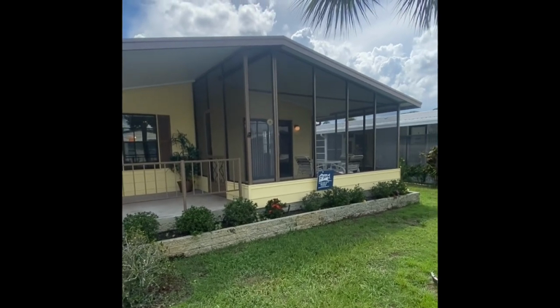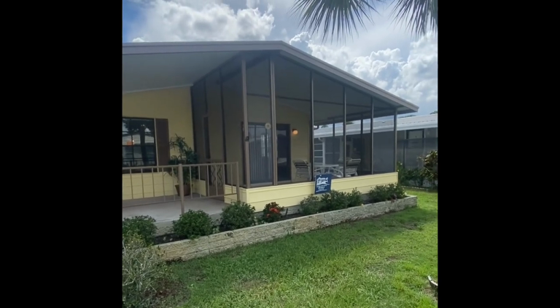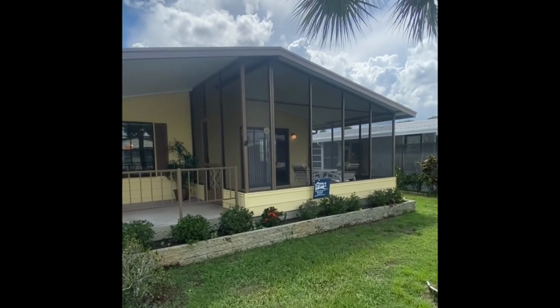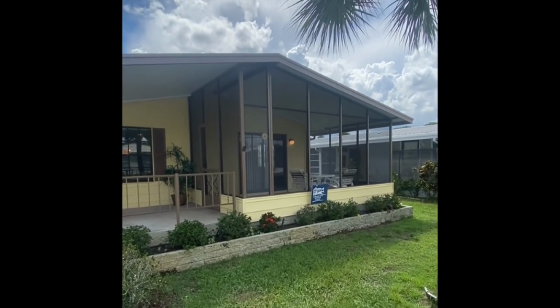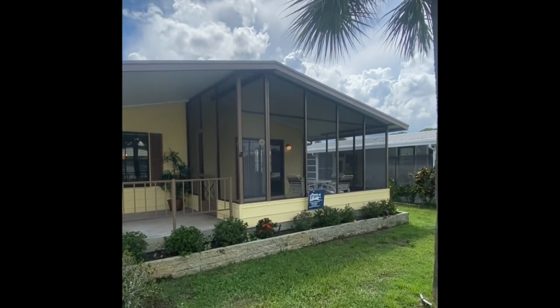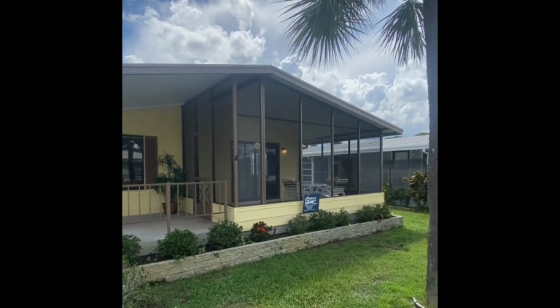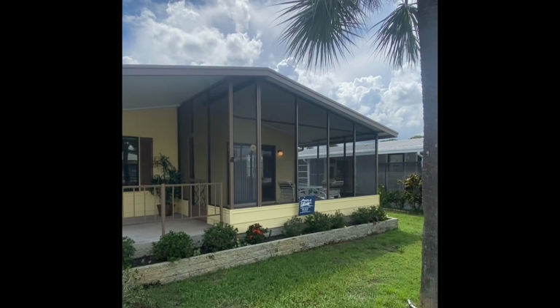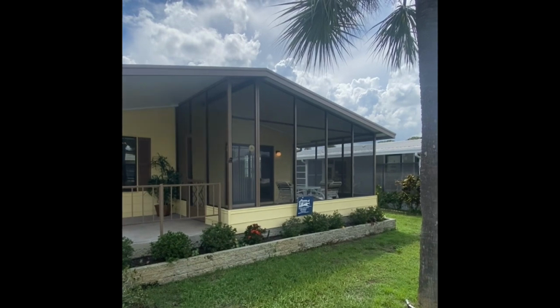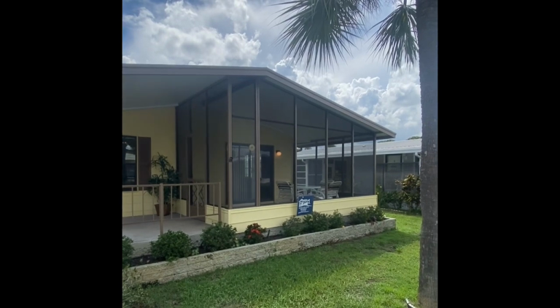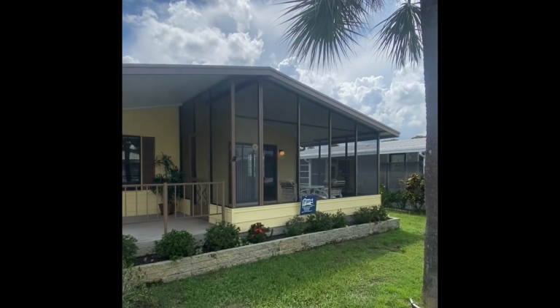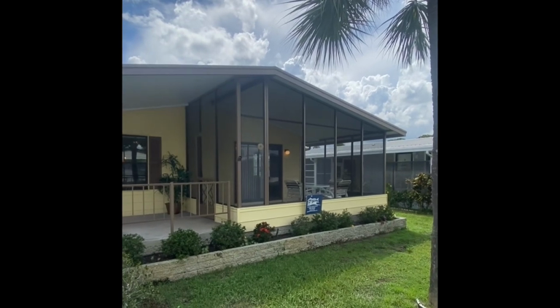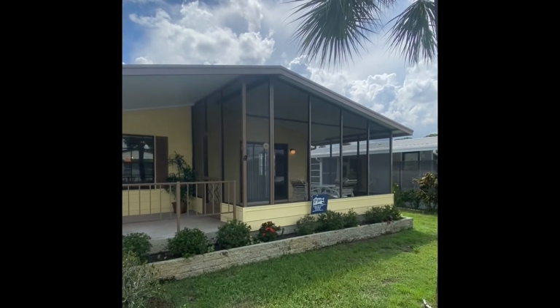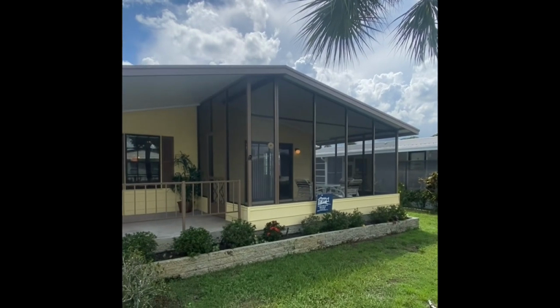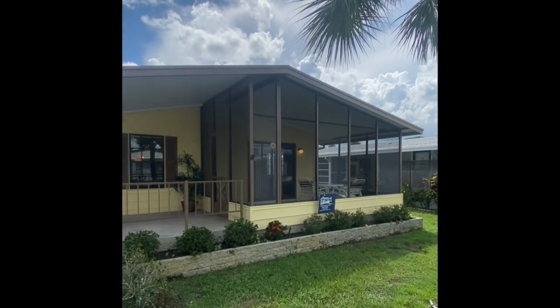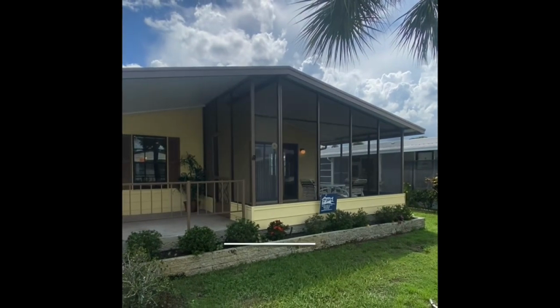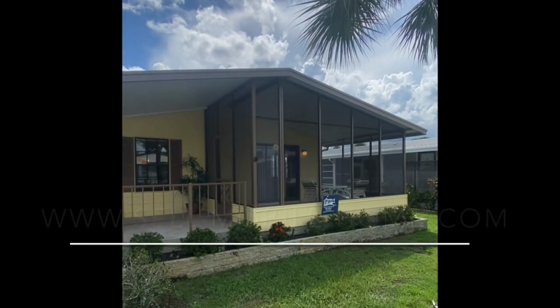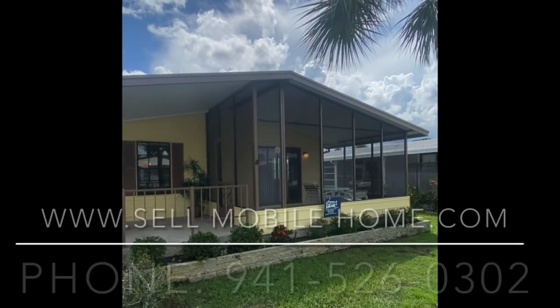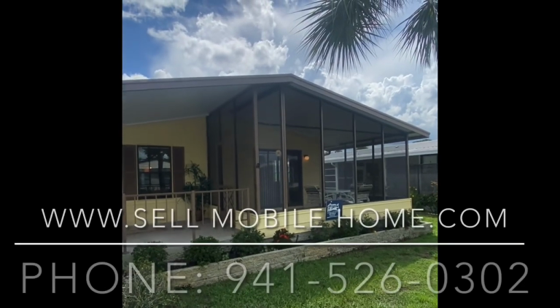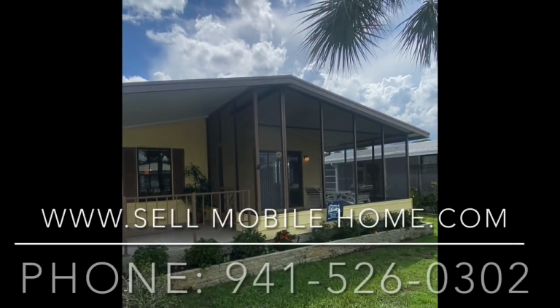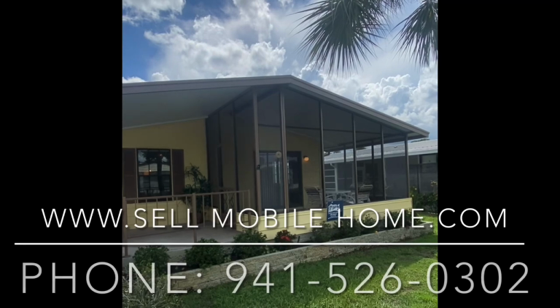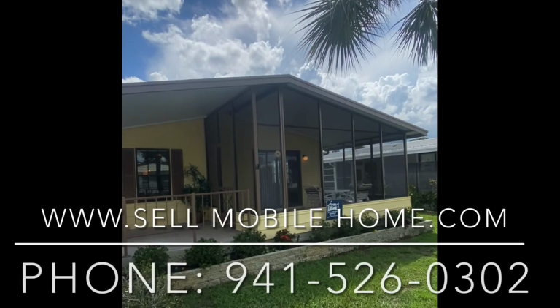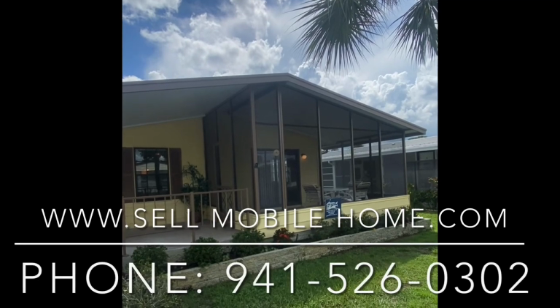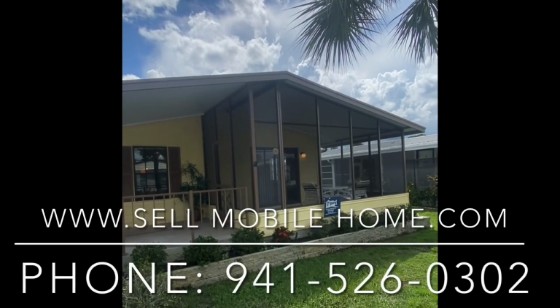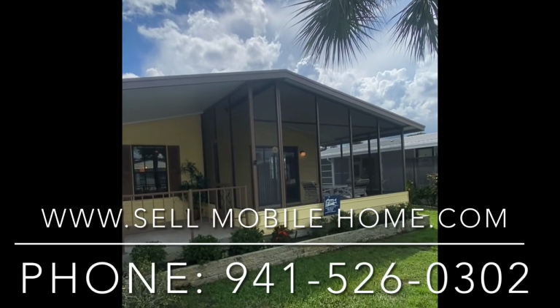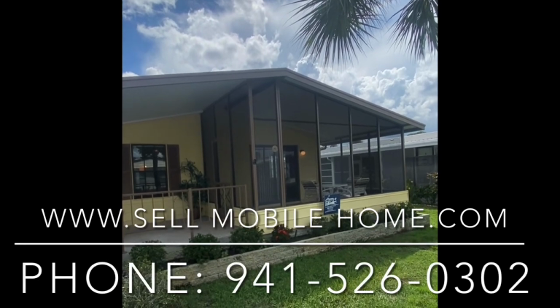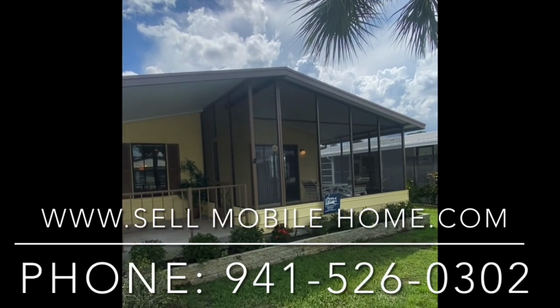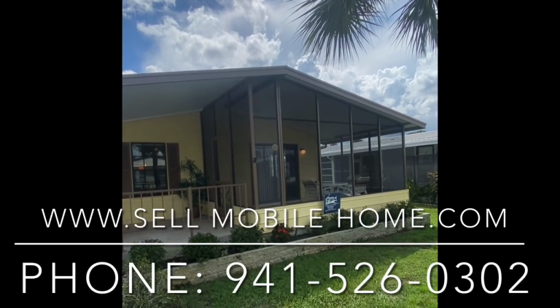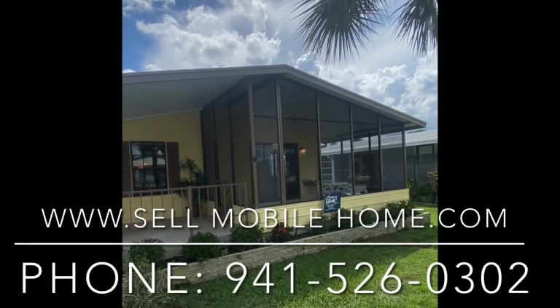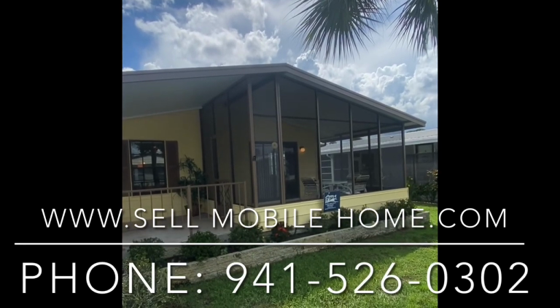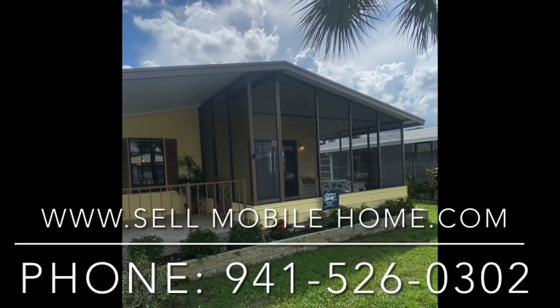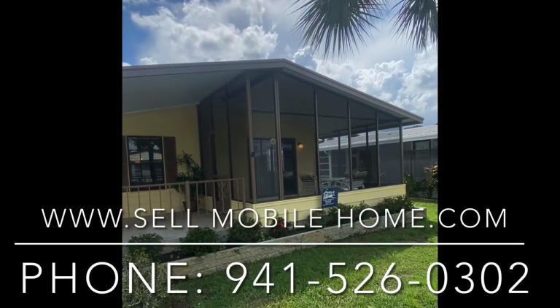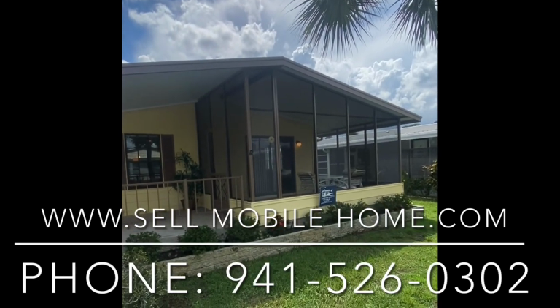This is Mark with the Mobile Home Dealer. Thanks so much for taking a look at this video. If you haven't yet subscribed to the channel, please do so to stay up to speed with everything we're doing here at the Mobile Home Dealer. Give us a call about this home at 905 Cirrus — we expect this one to move fast.